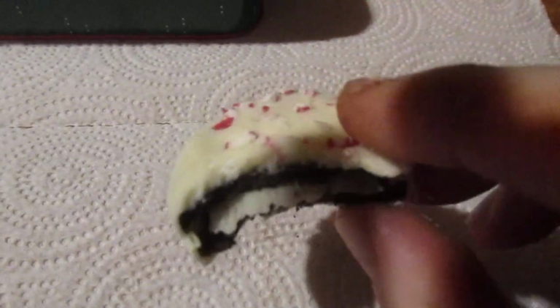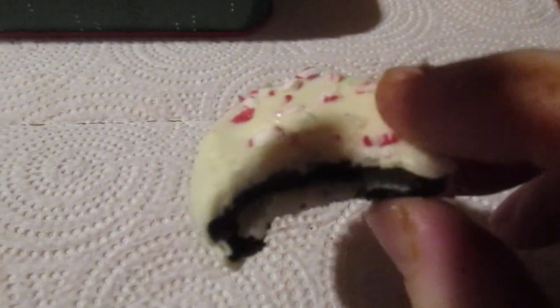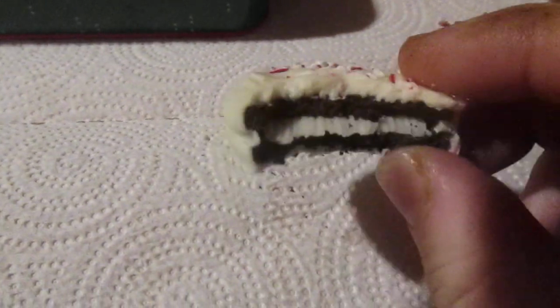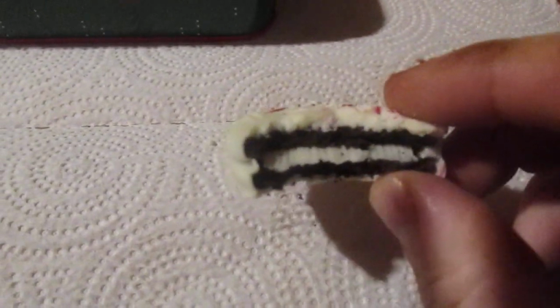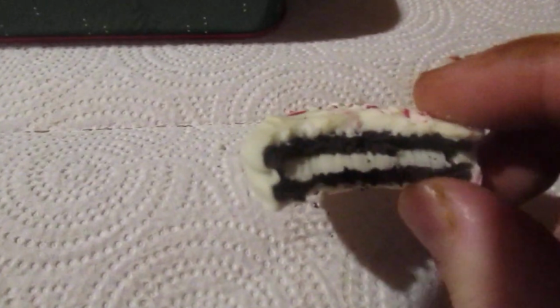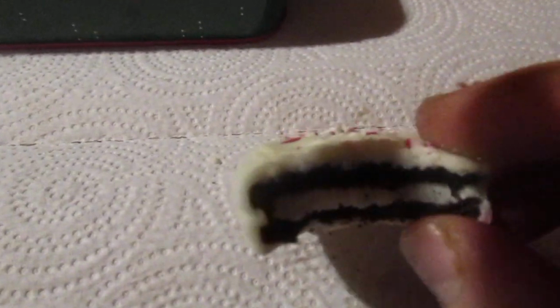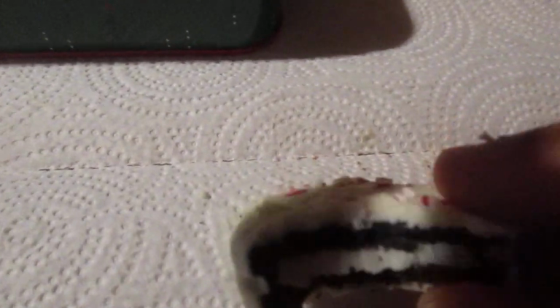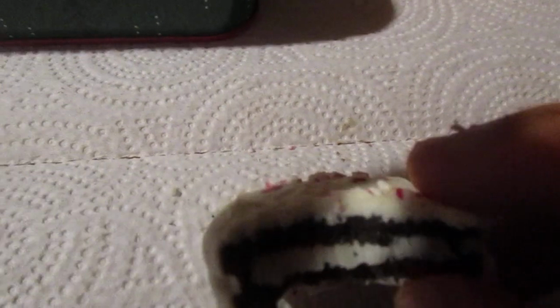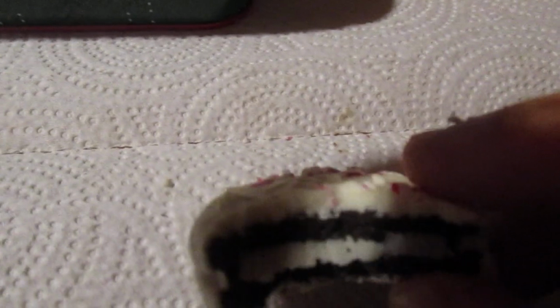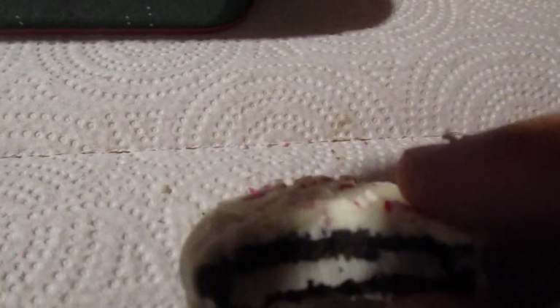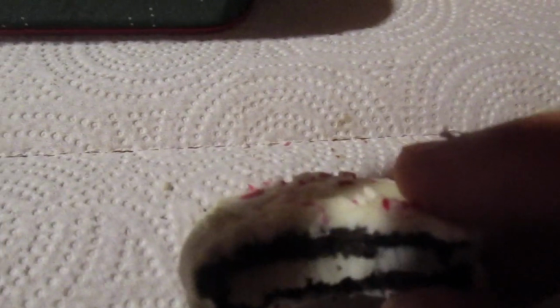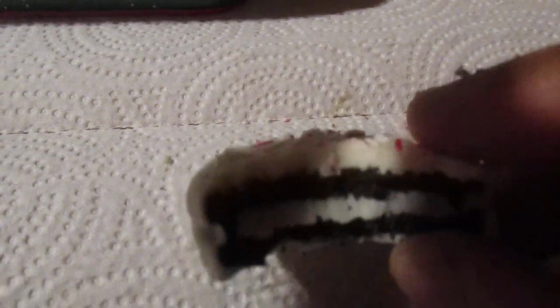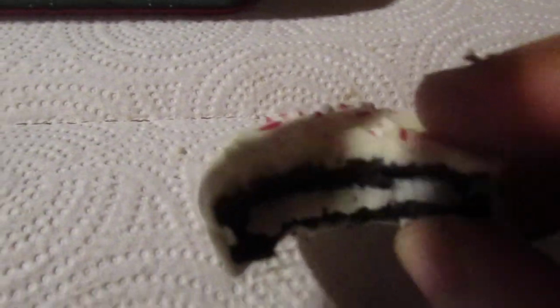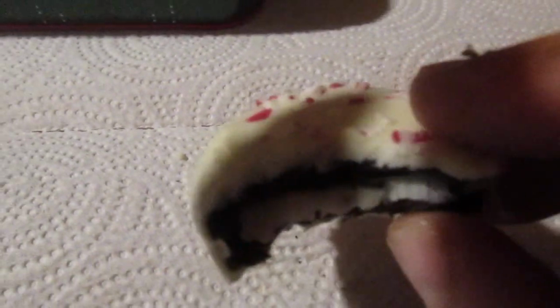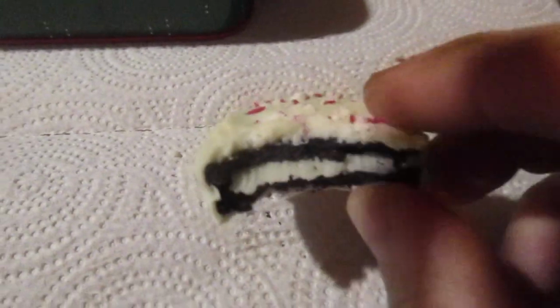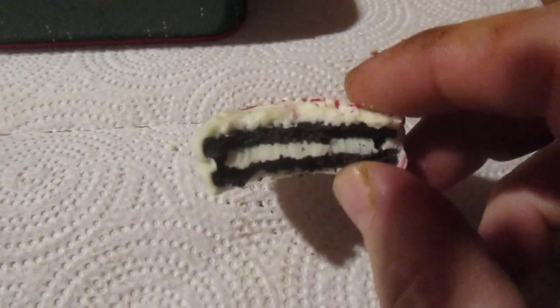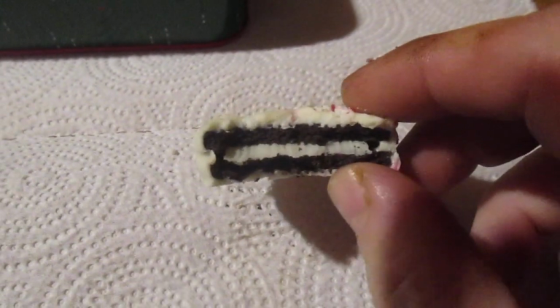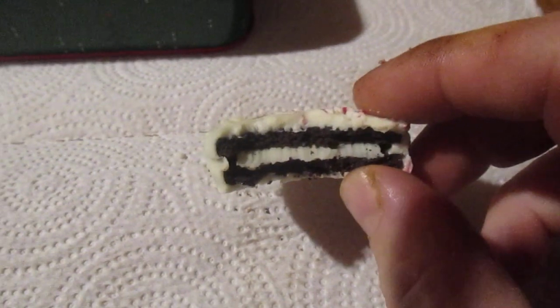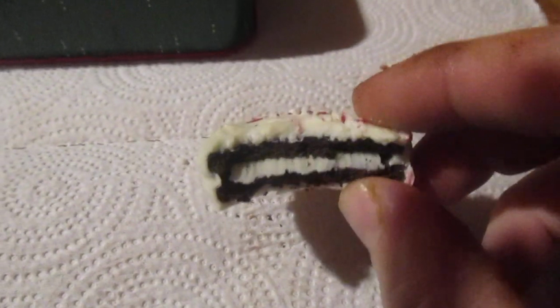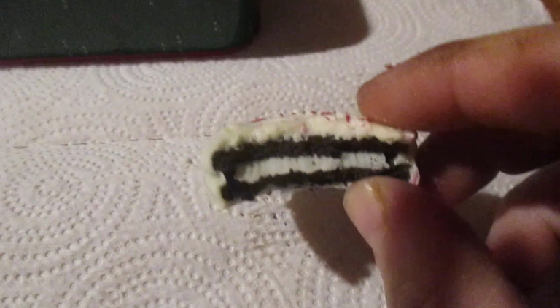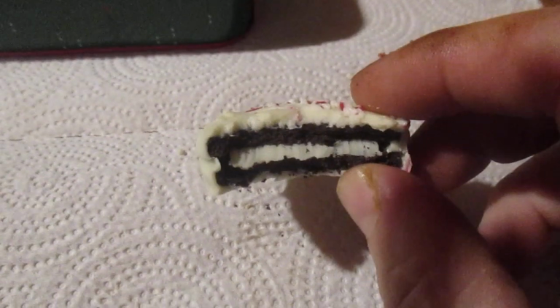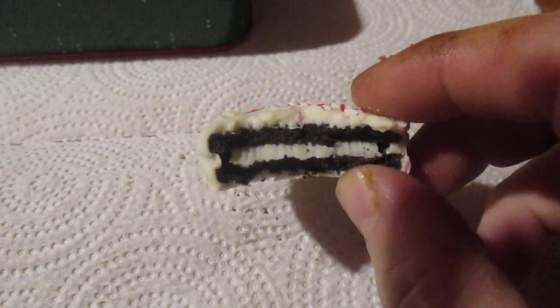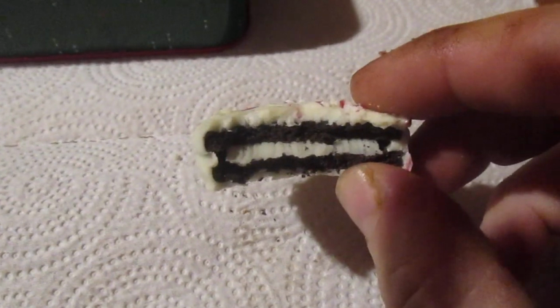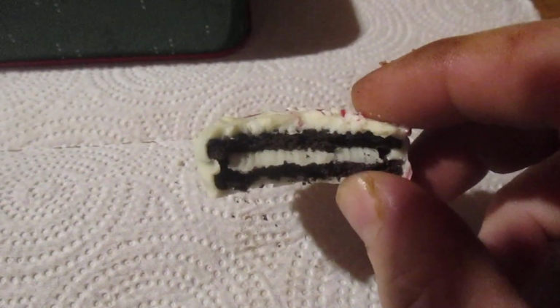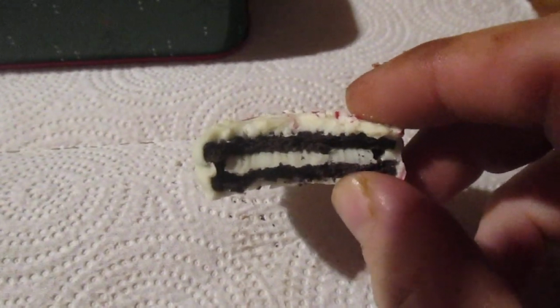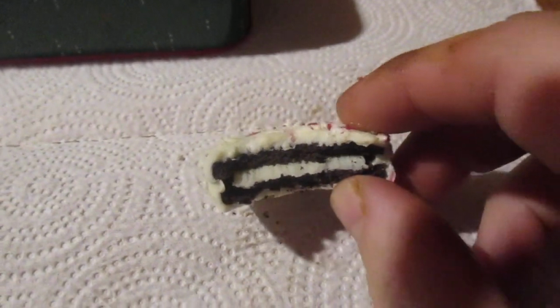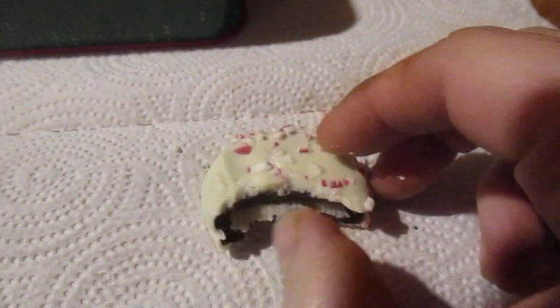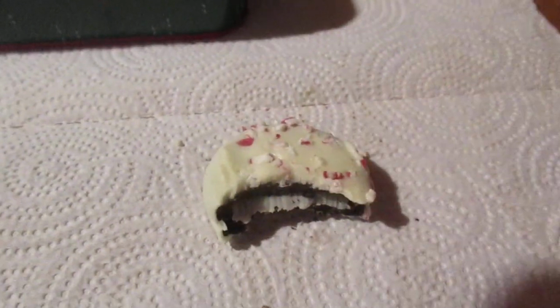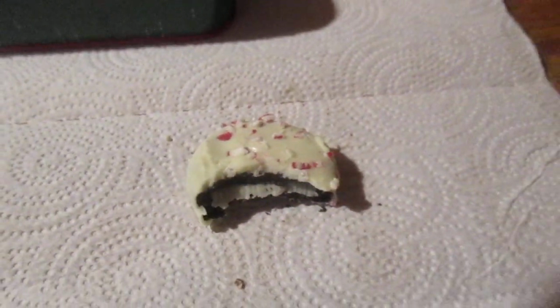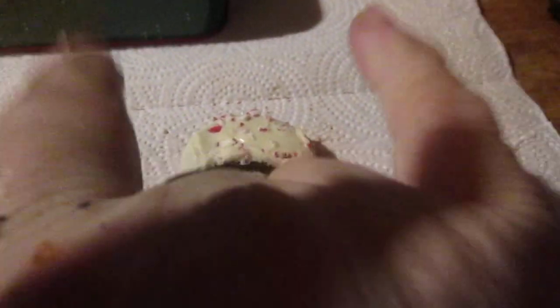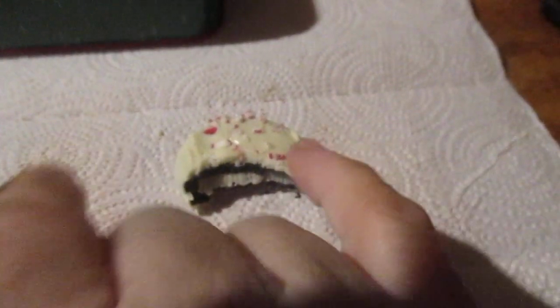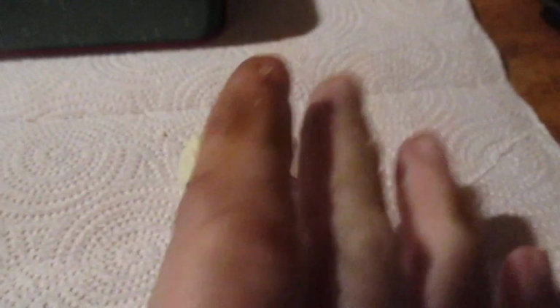The peppermint white chocolate covered sandwich cookies — I'm not a big fan of white chocolate, but it works on this. It's a nine and a half out of ten. Like, subscribe, see you next time. Take care, my legion.